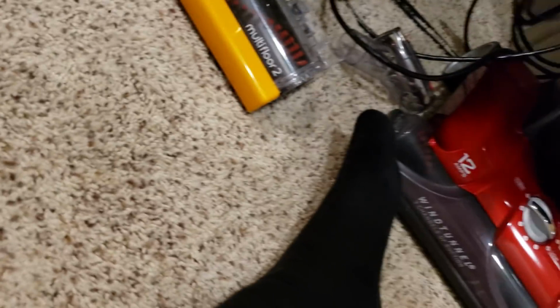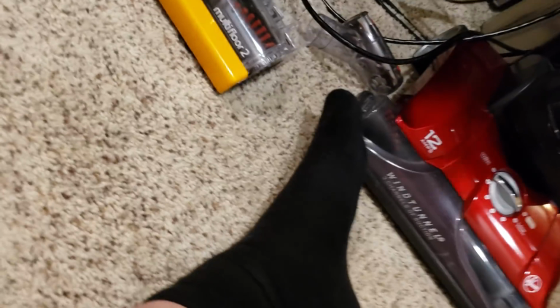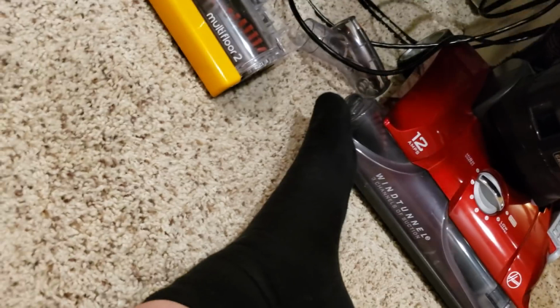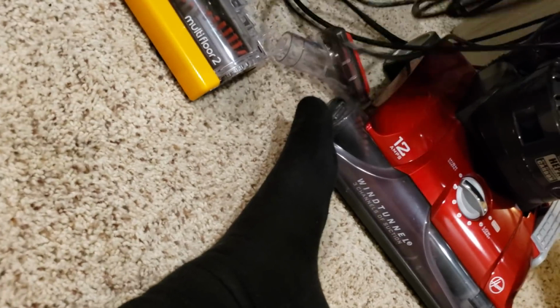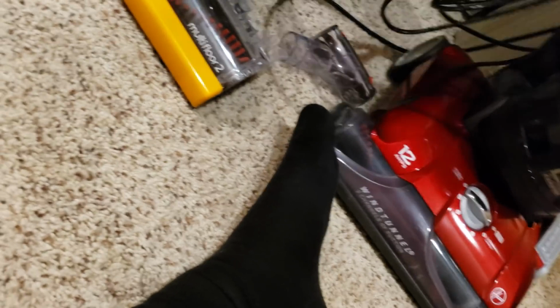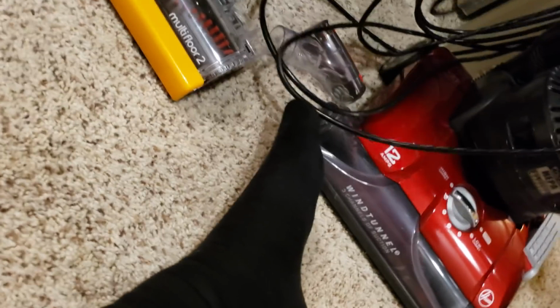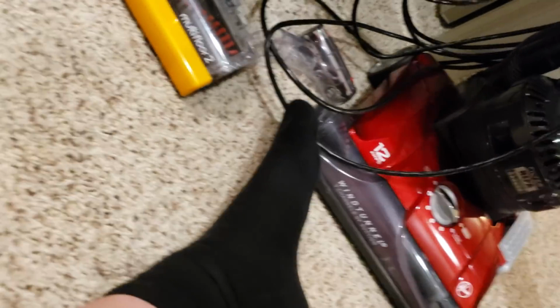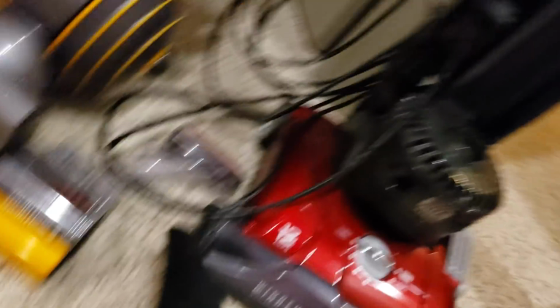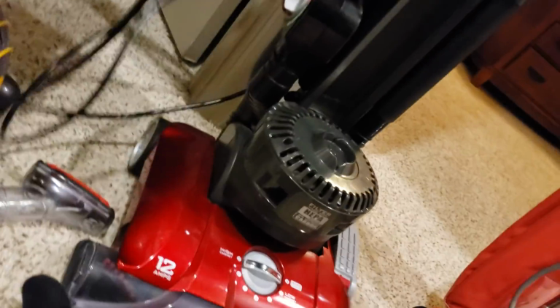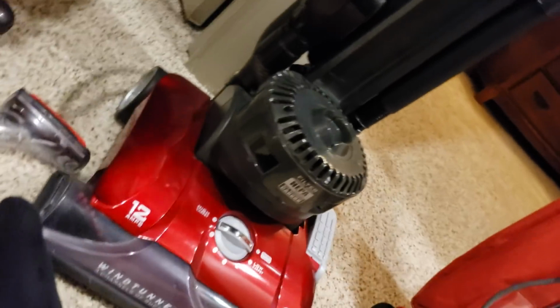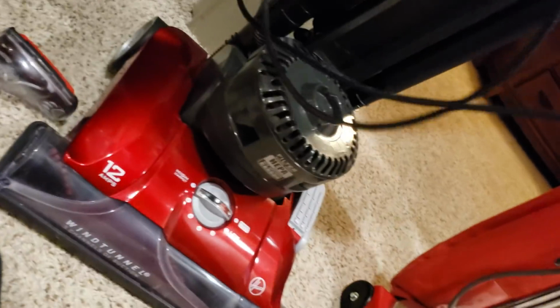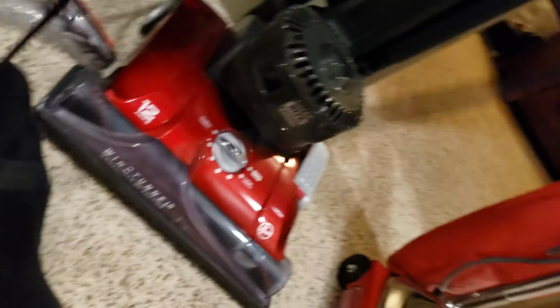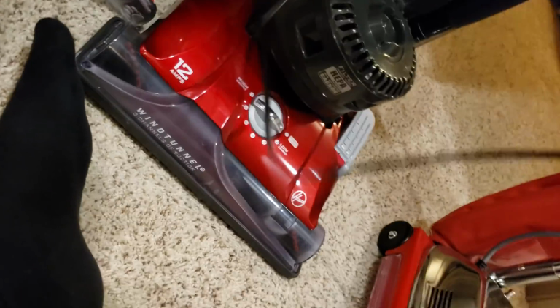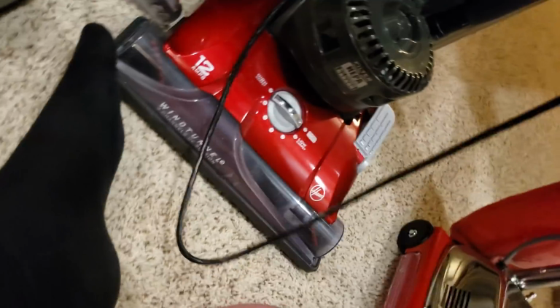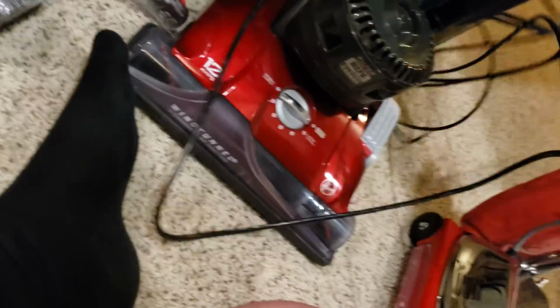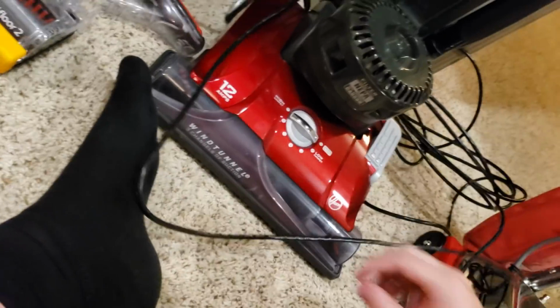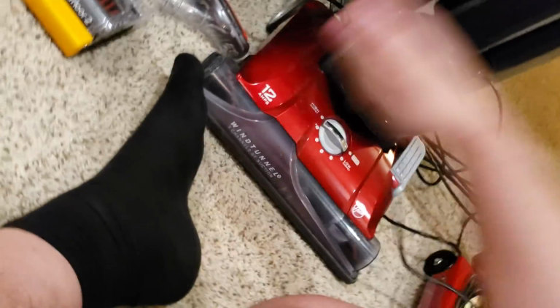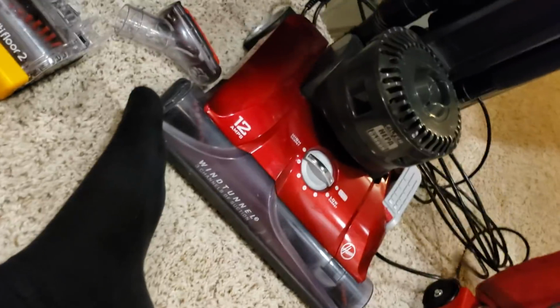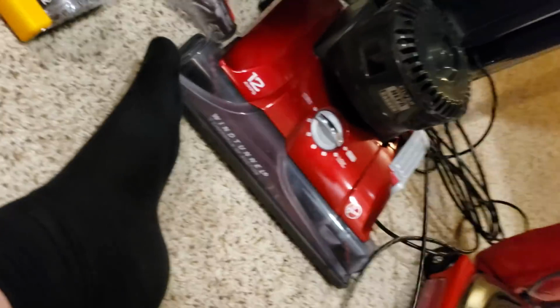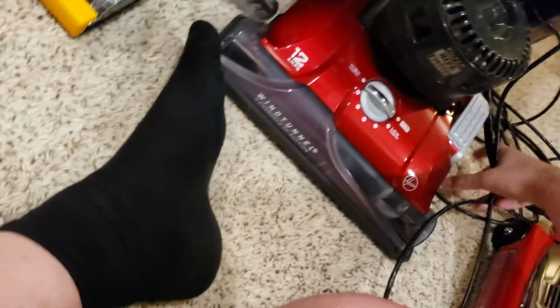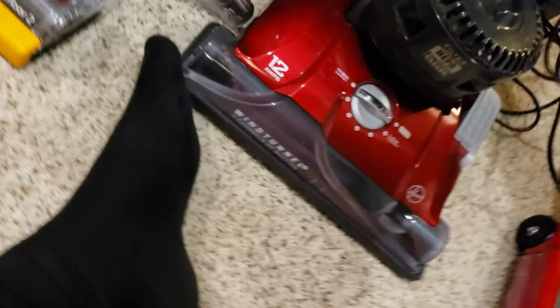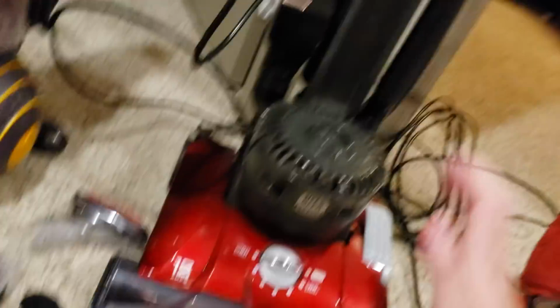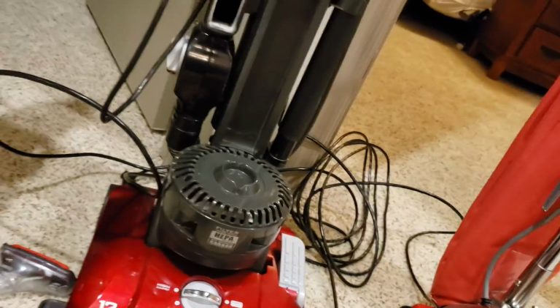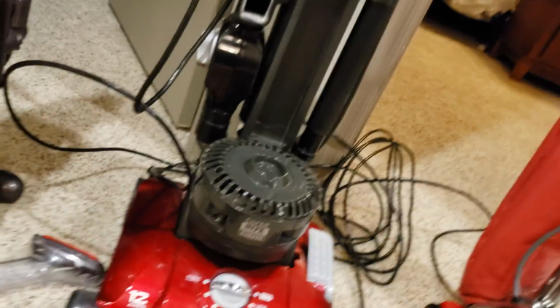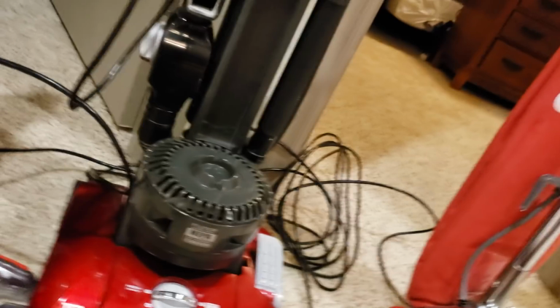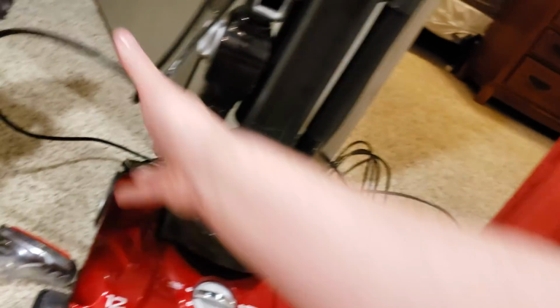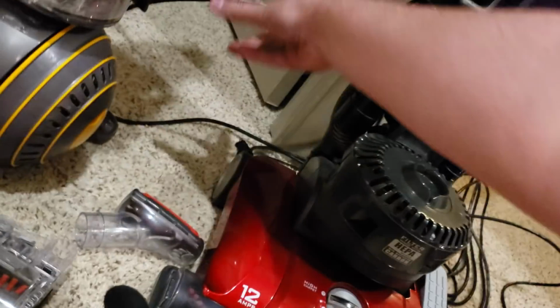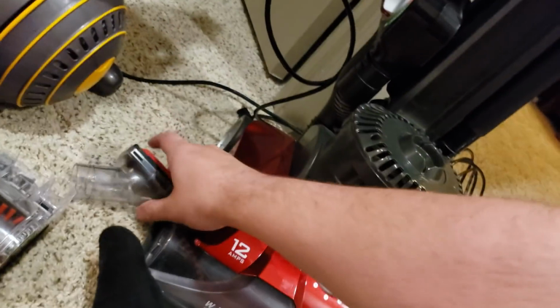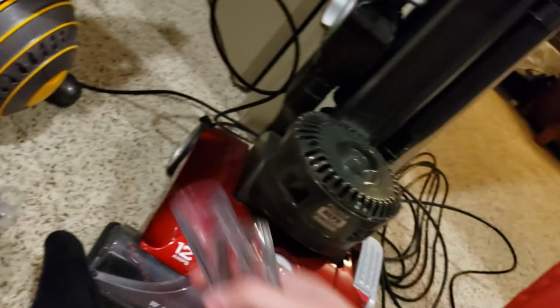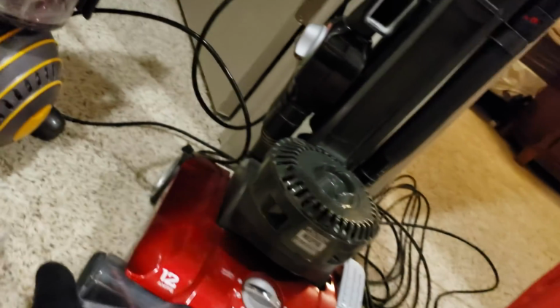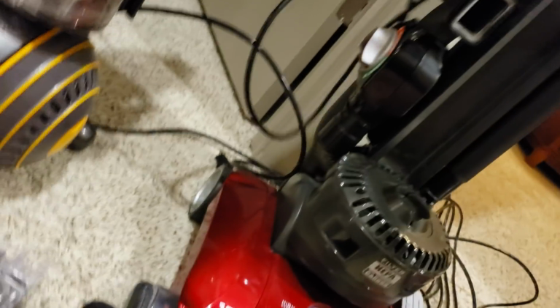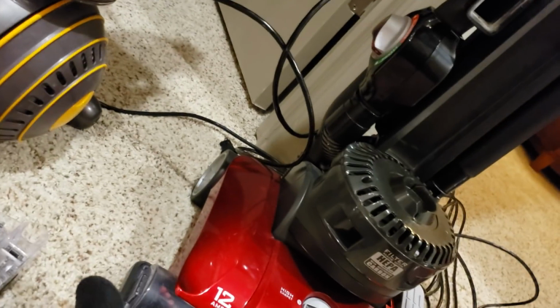As I just said, there is no such thing as the perfect vacuum — it just doesn't exist. You may be asking about maybe a Miele or a Kirby. Not even those are perfect, trust me. Mieles — there are a few things Mieles lack.